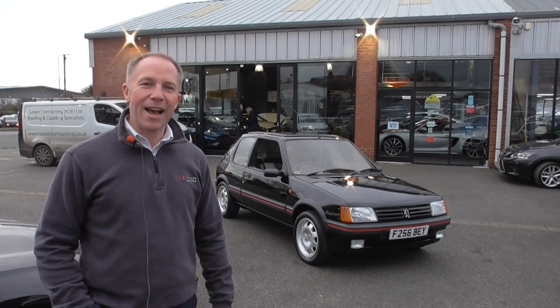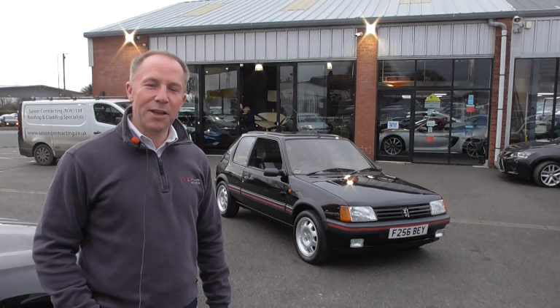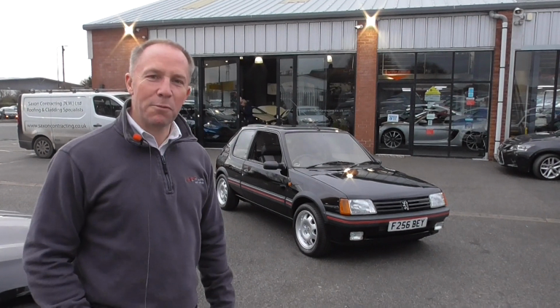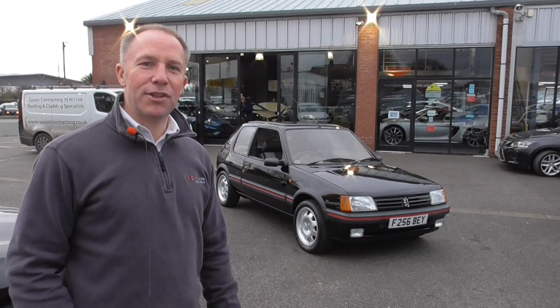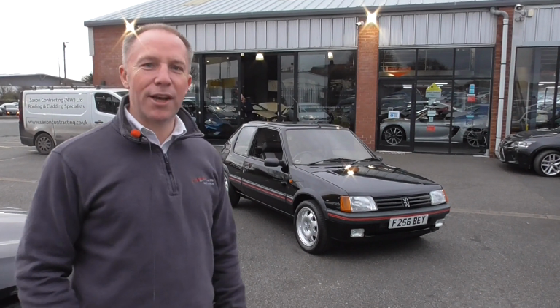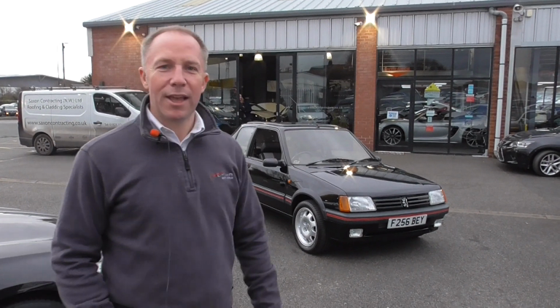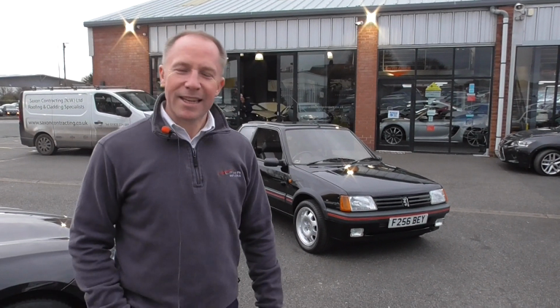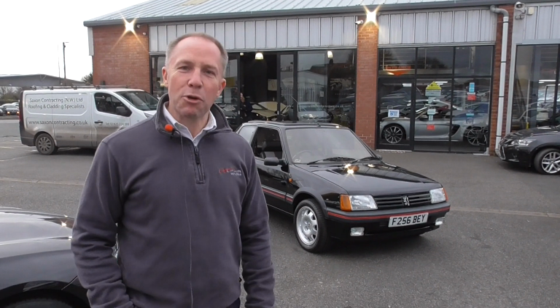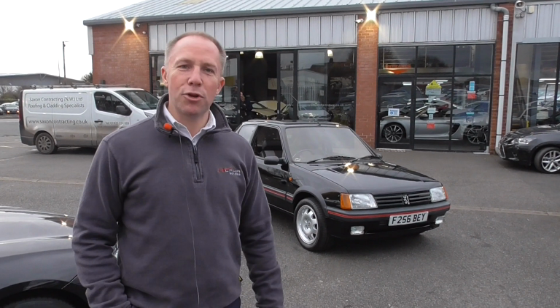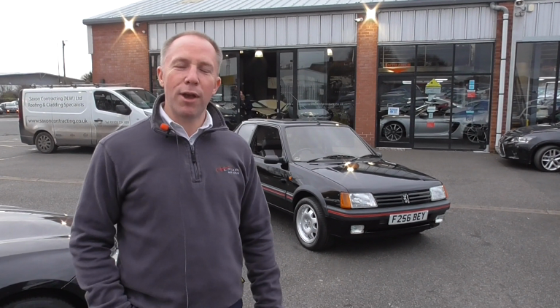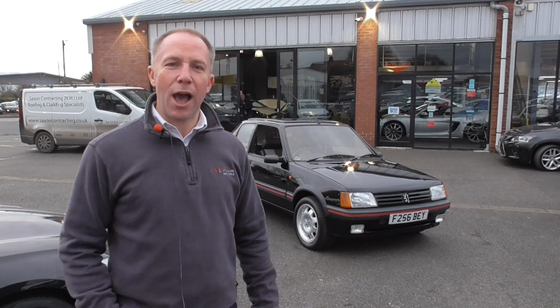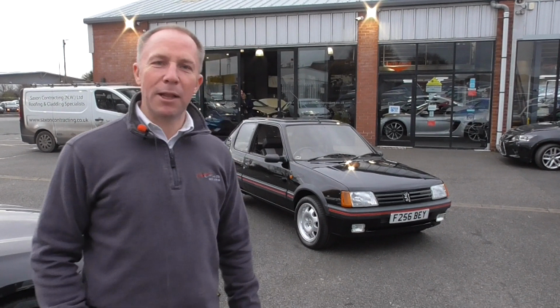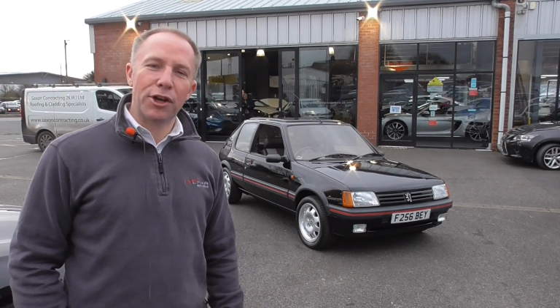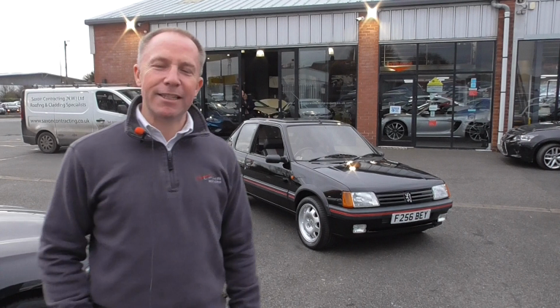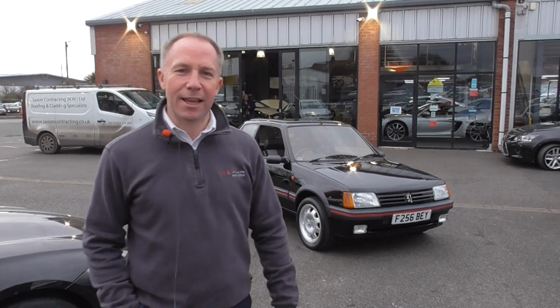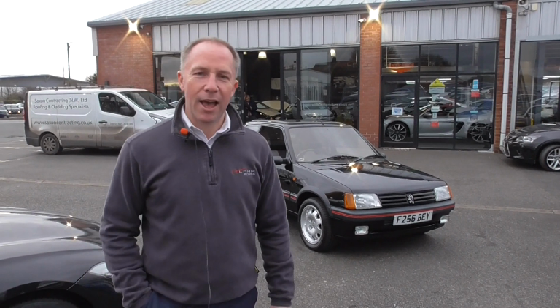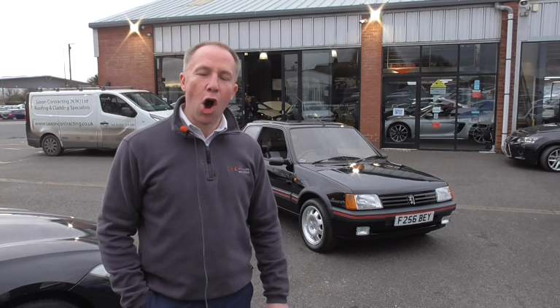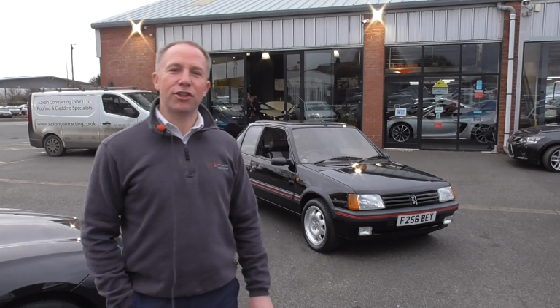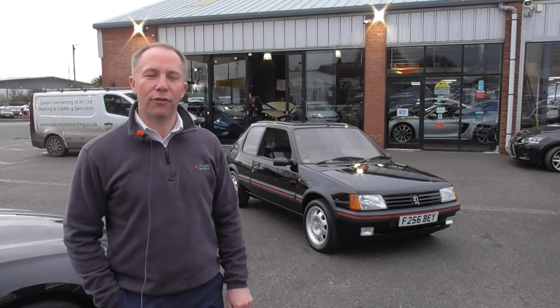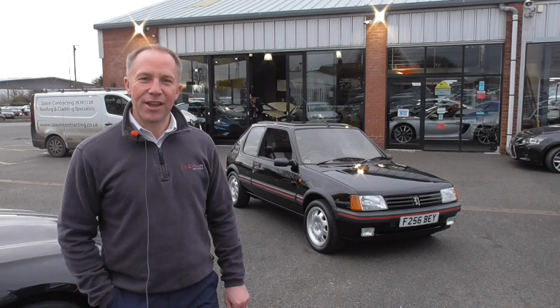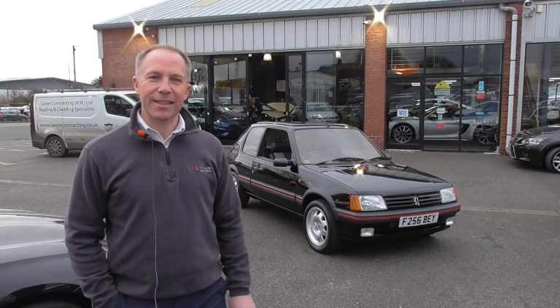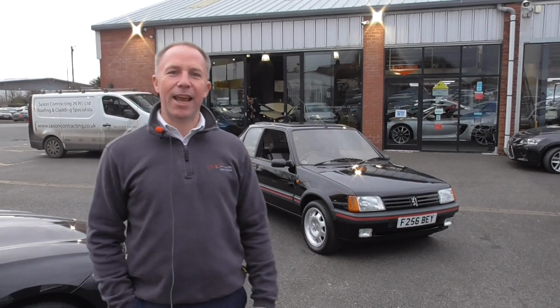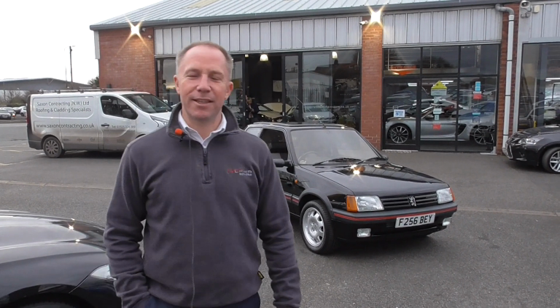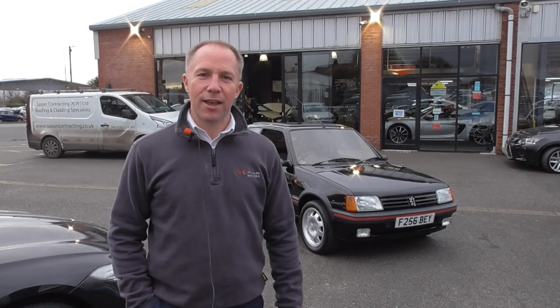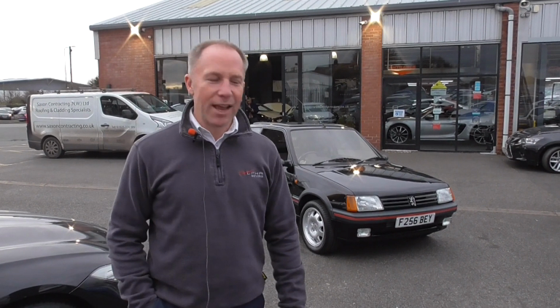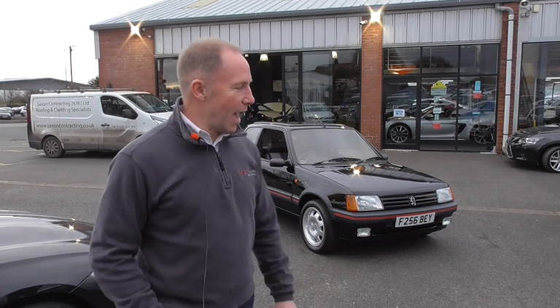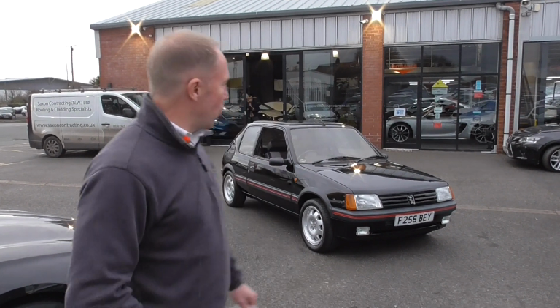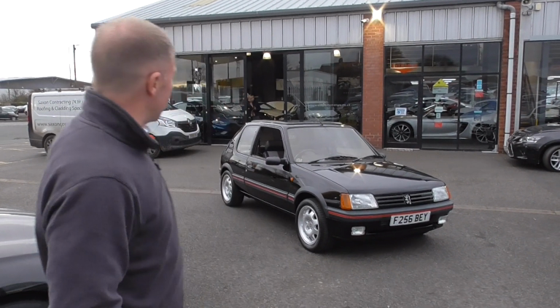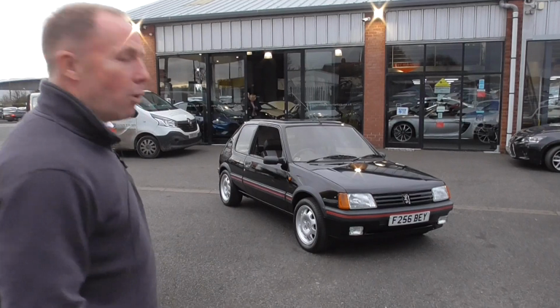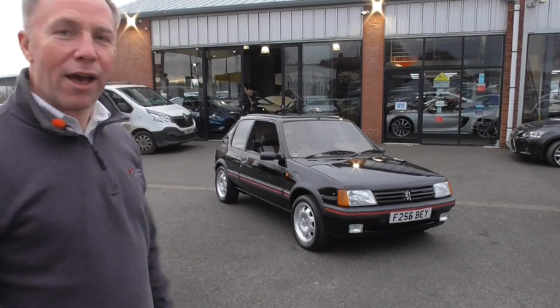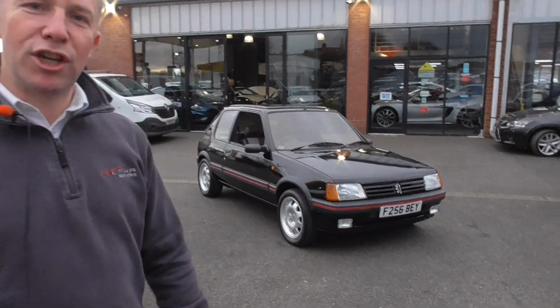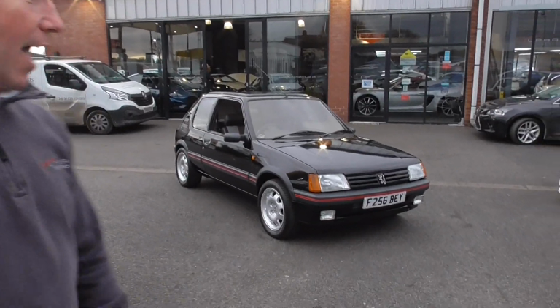Hi guys, welcome back to the channel. Today I'm going to show you around arguably one of the greatest hot hatches of the 1980s, and that is the iconic 205 GTI.